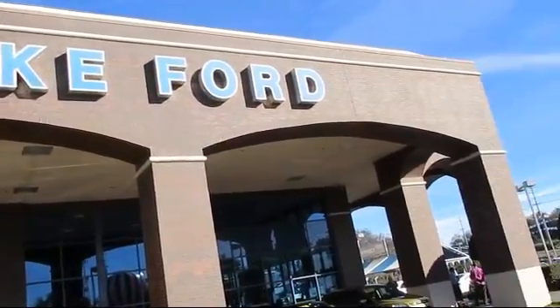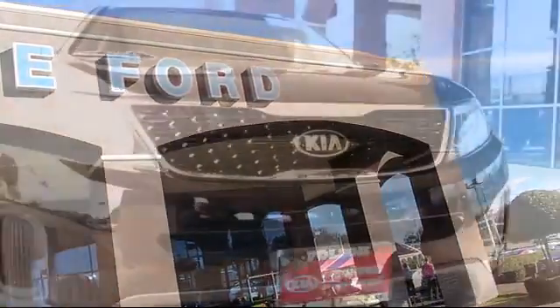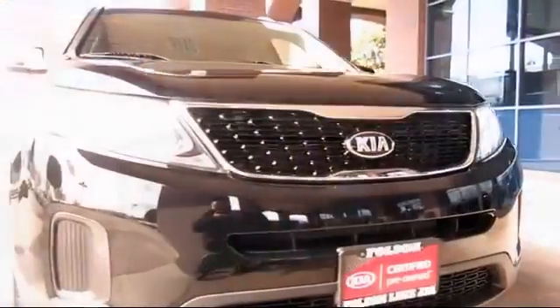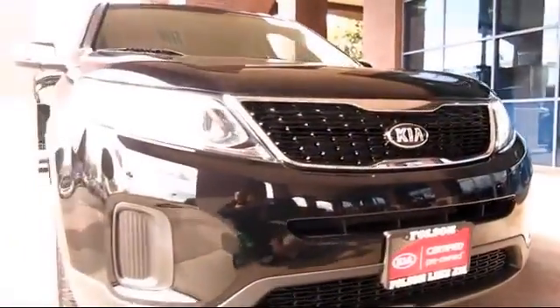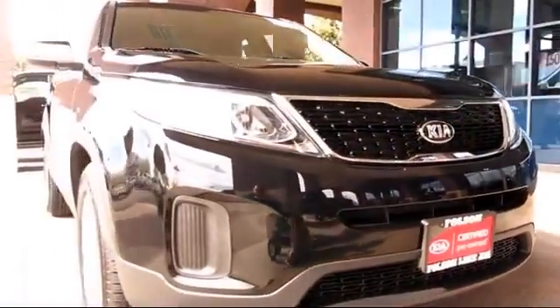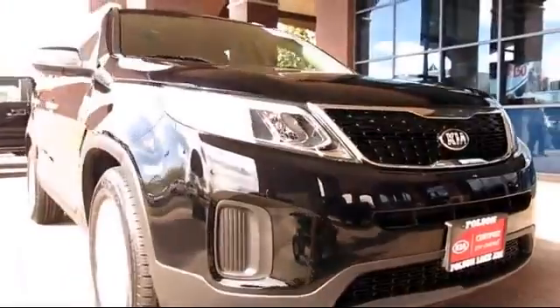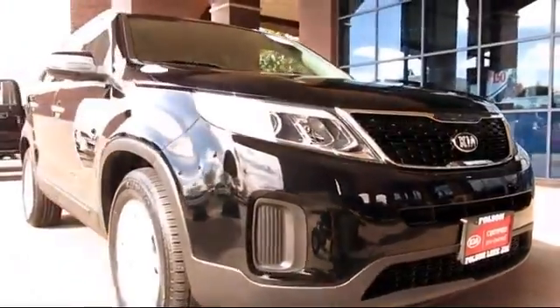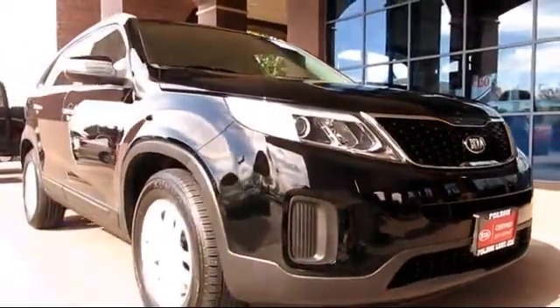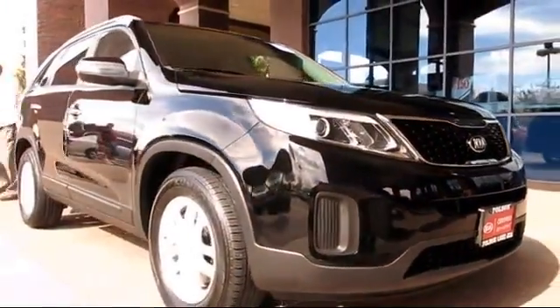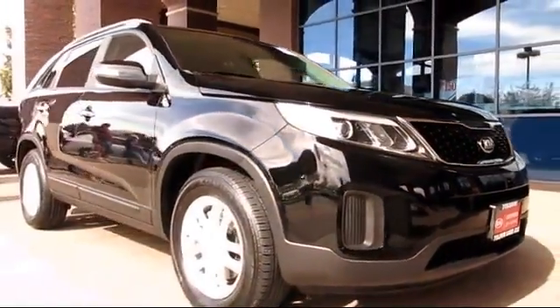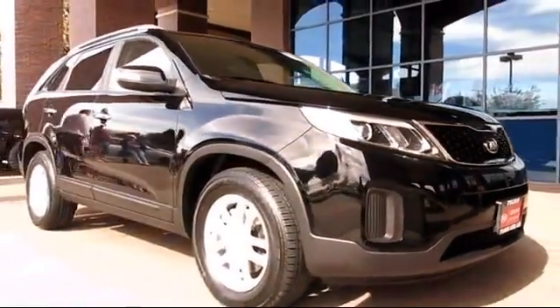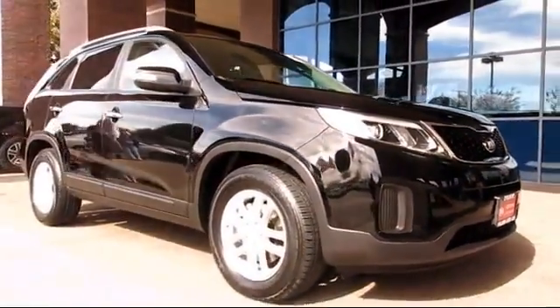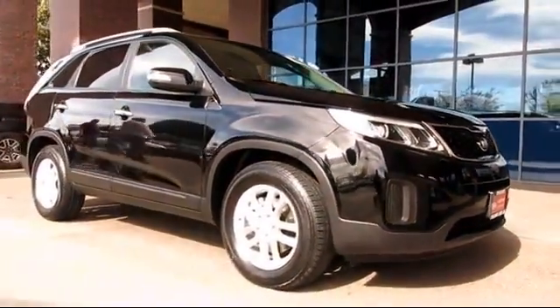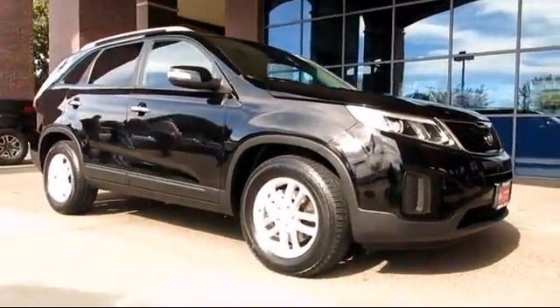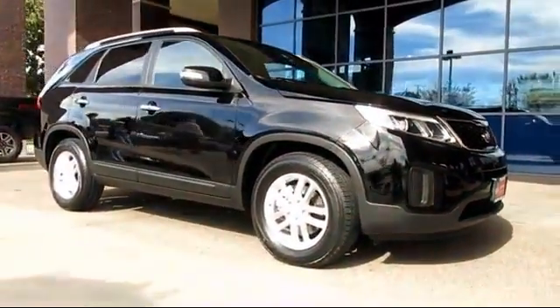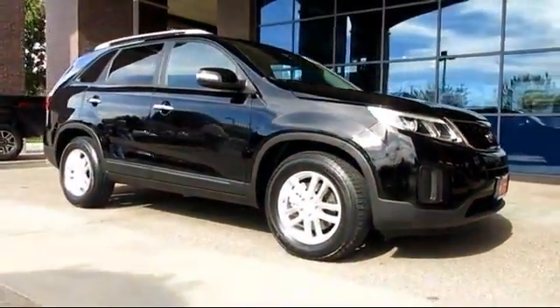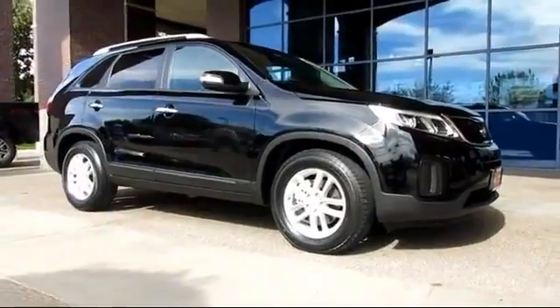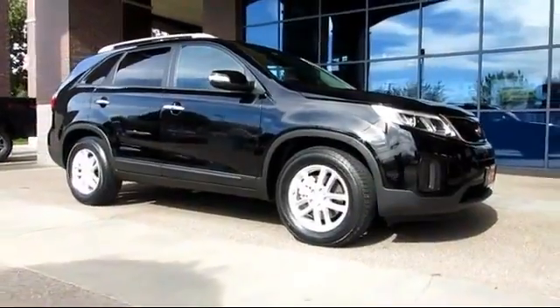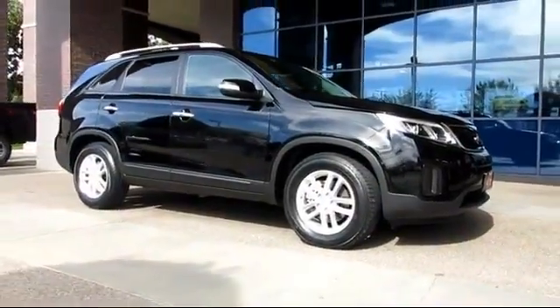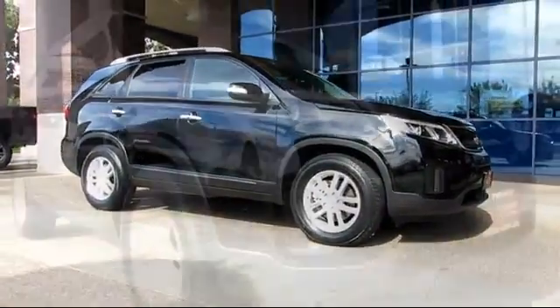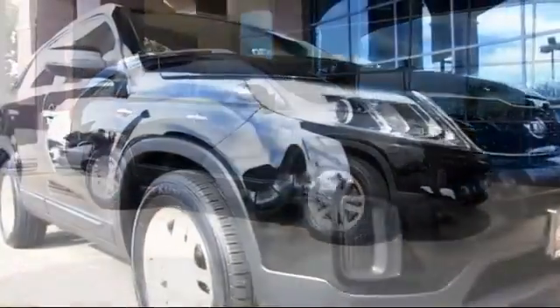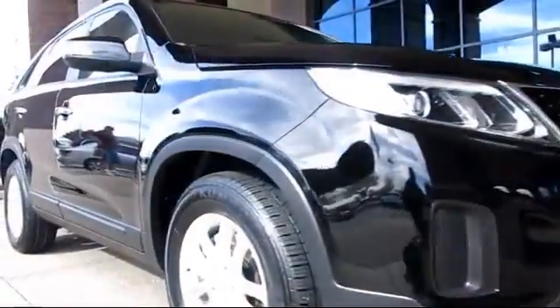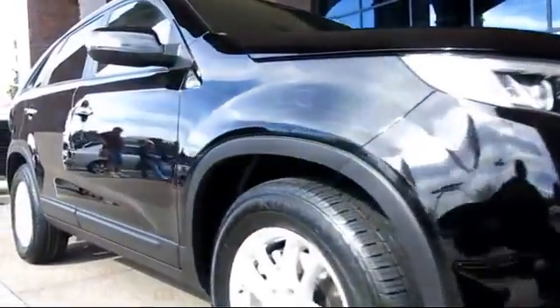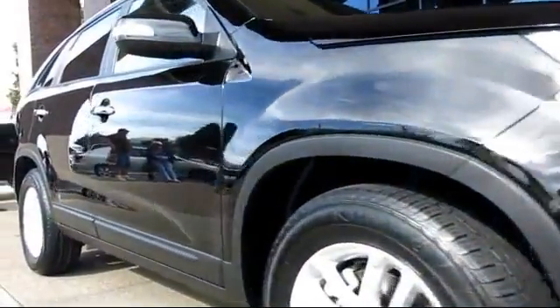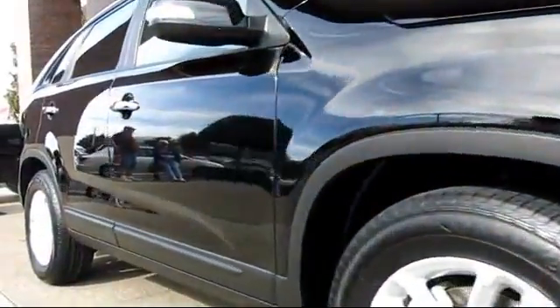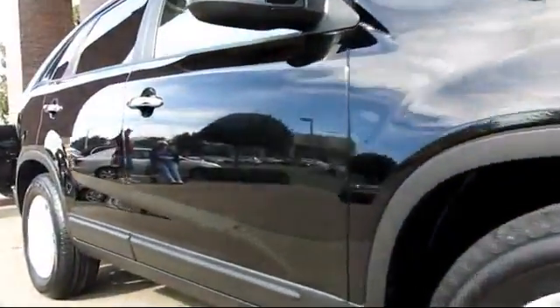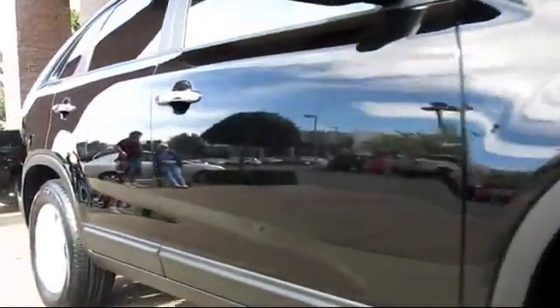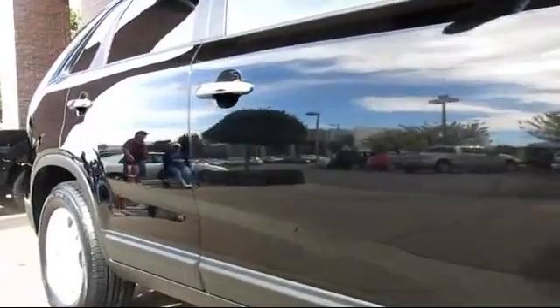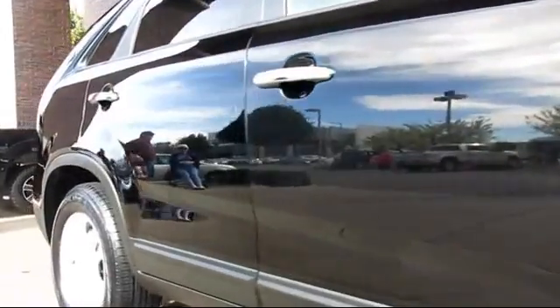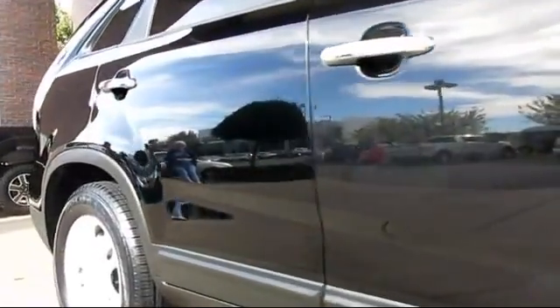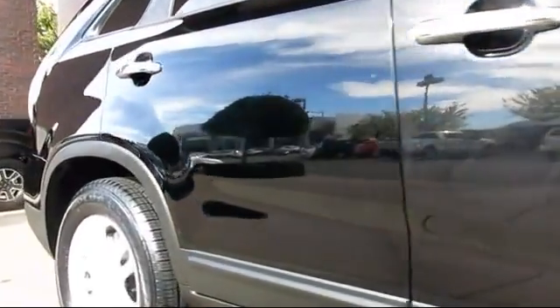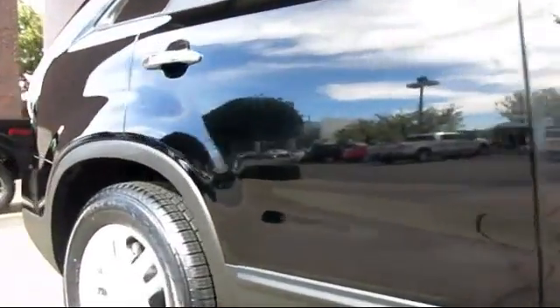Here's another look at a great vehicle from our huge selection of pre-owned cars, trucks, and SUVs. It comes equipped with keyless entry, steering wheel controls, roof rack, alloy wheels, air conditioning, and traction control.